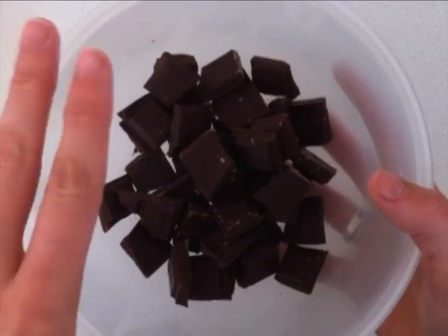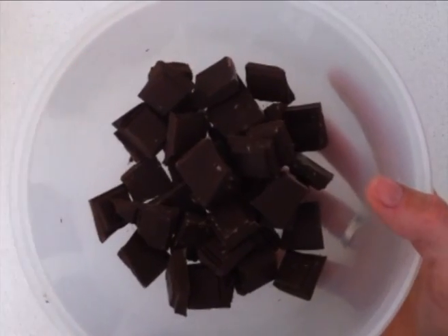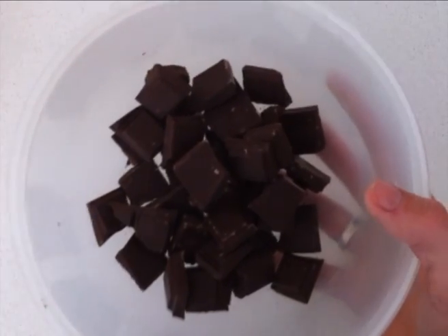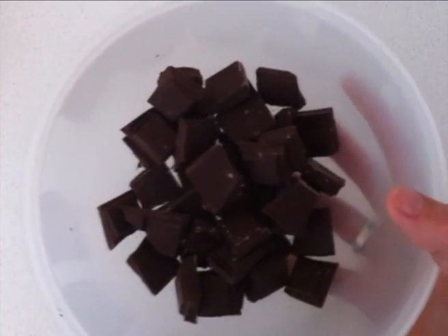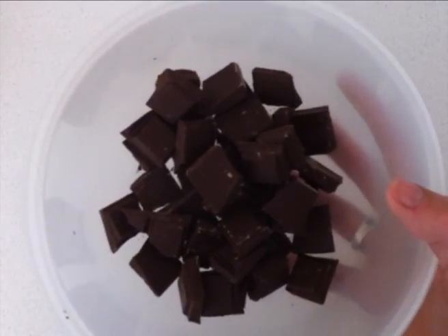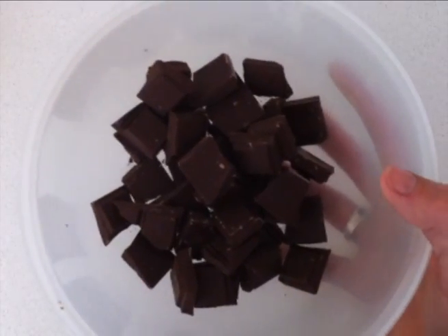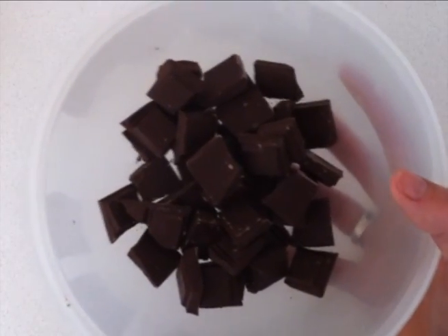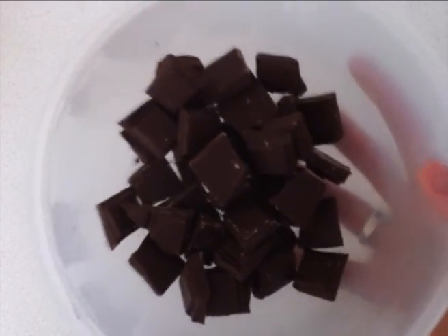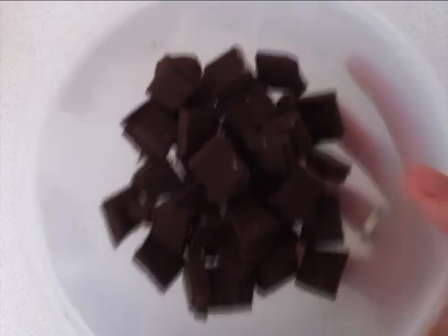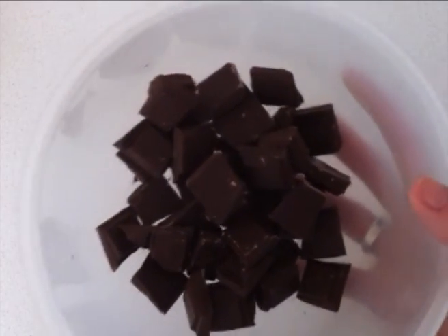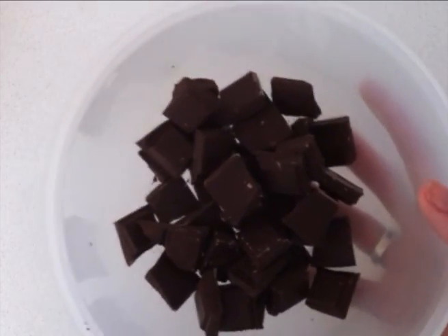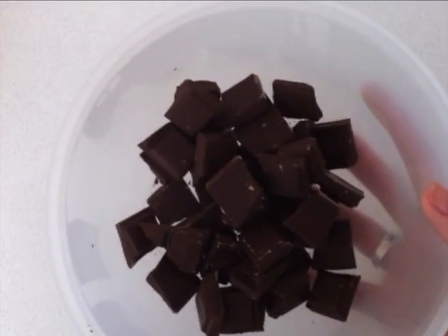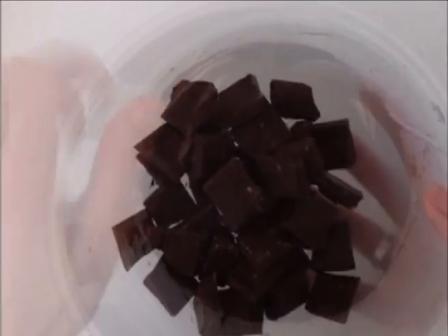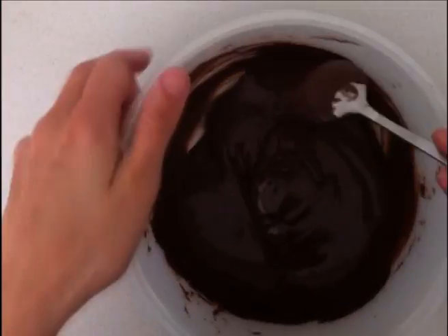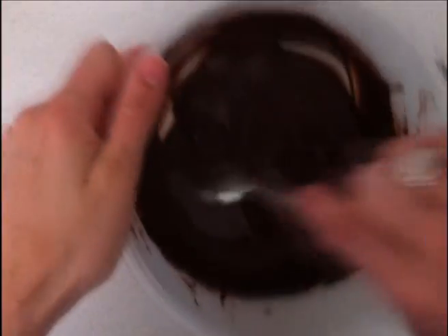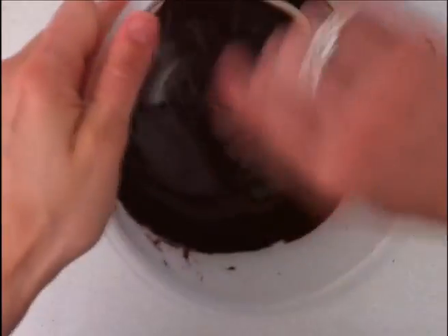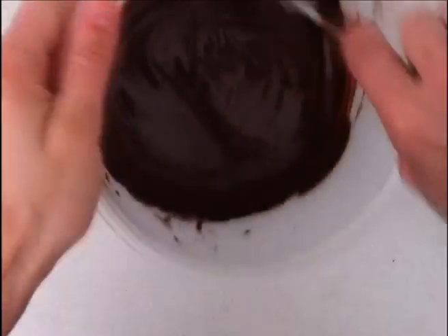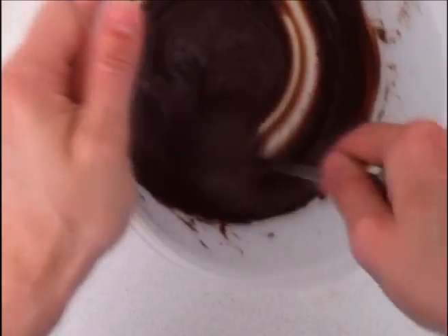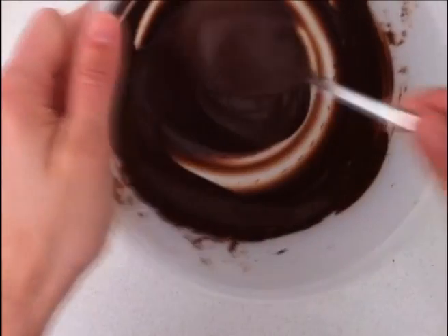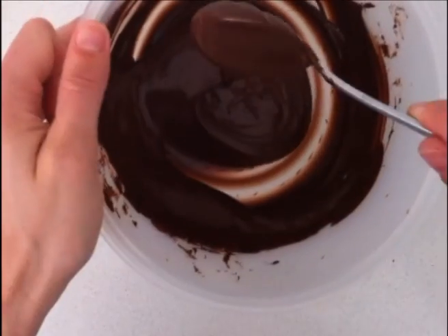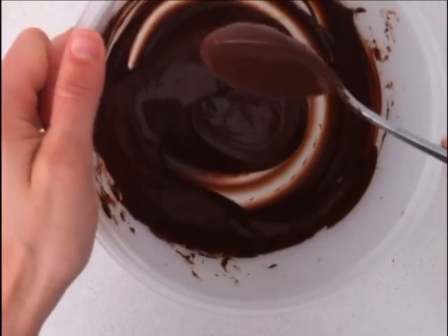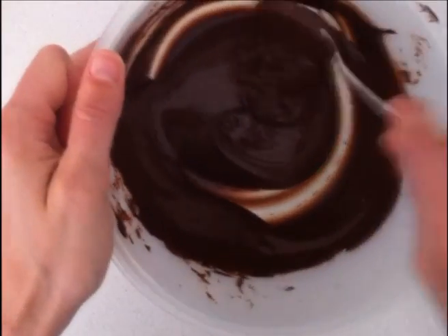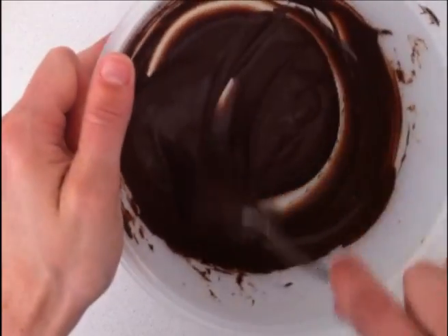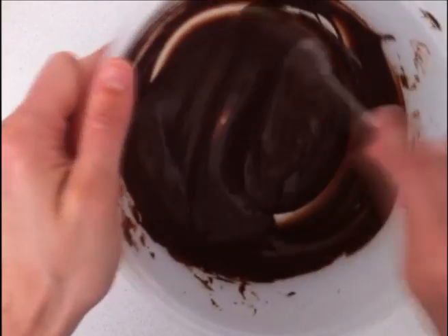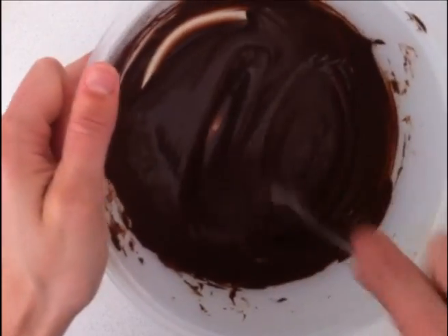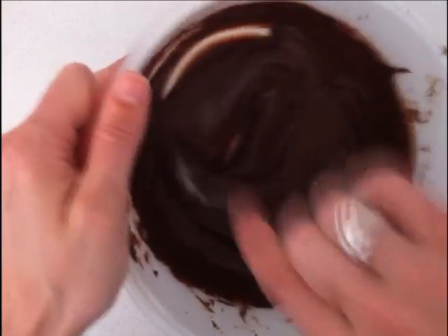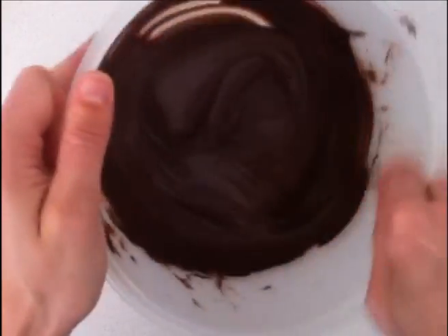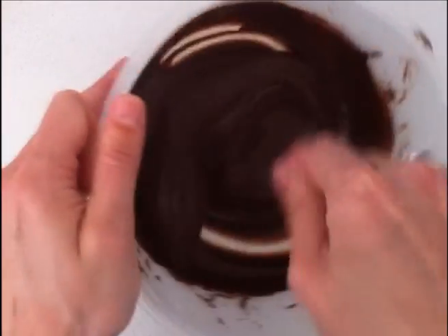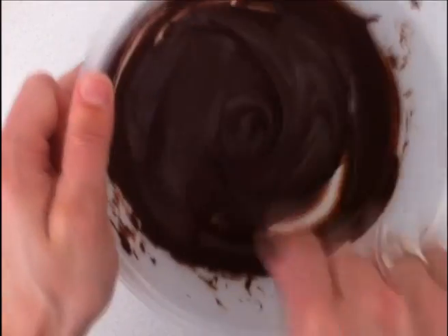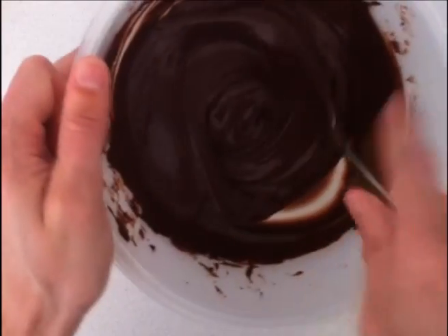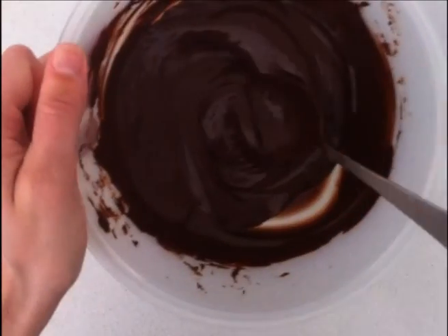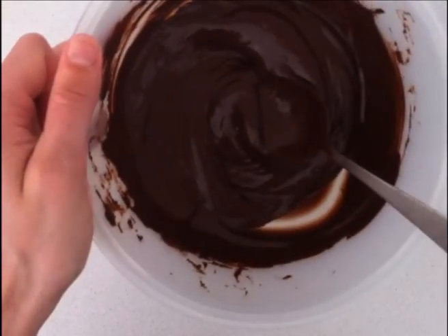If you are doing it in the microwave: 30 seconds, stir it really well; 20 seconds, stir; 10 seconds, stir — then repeat those 10-second bursts until it is completely melted.